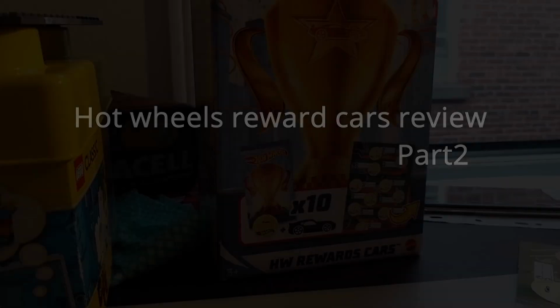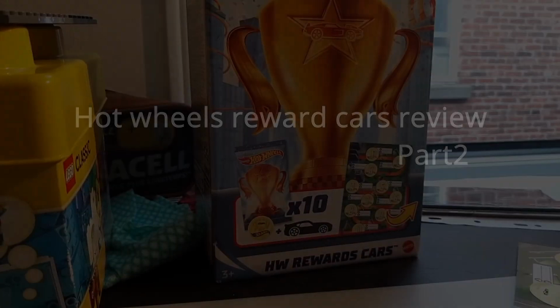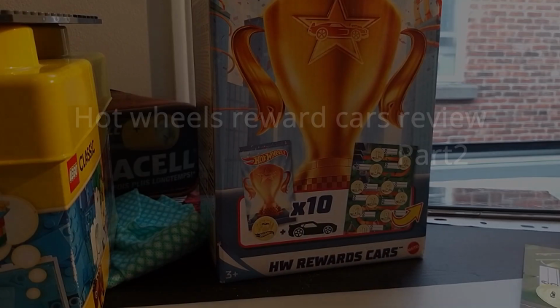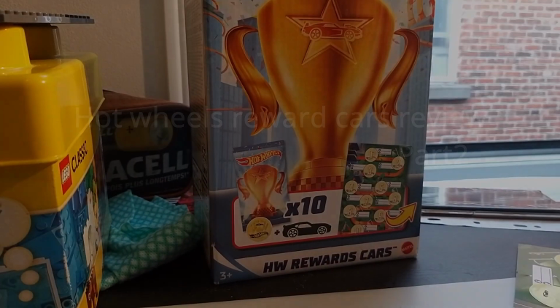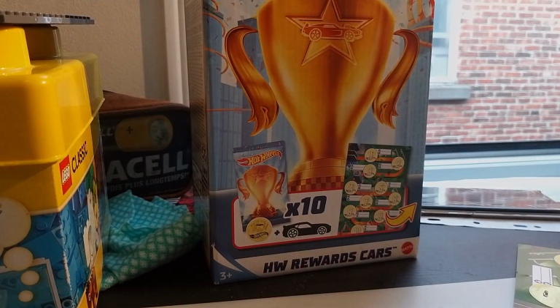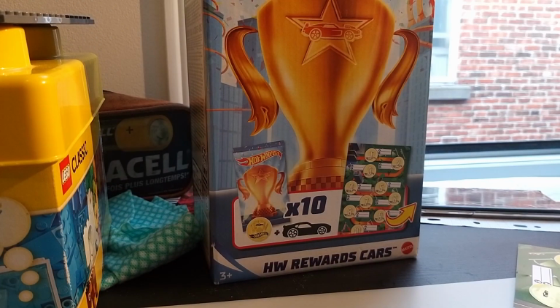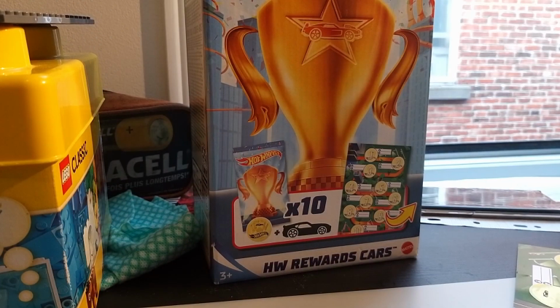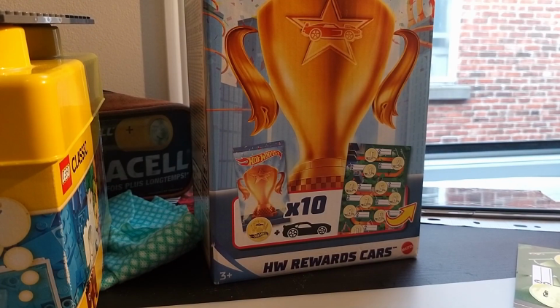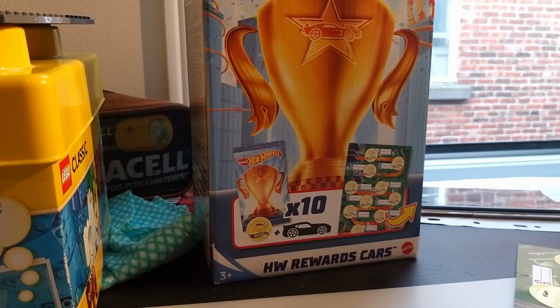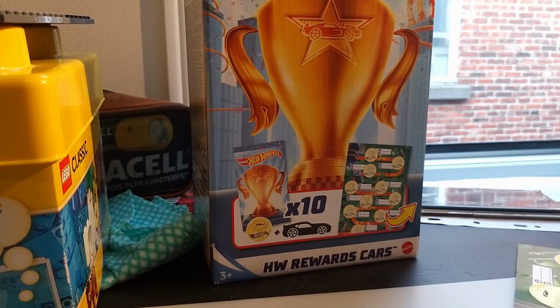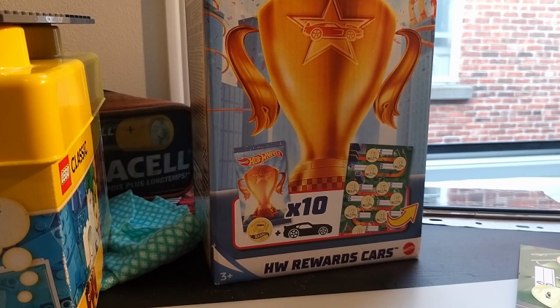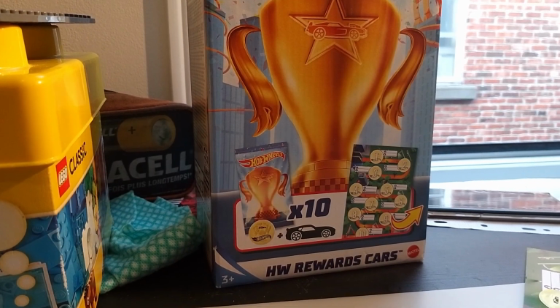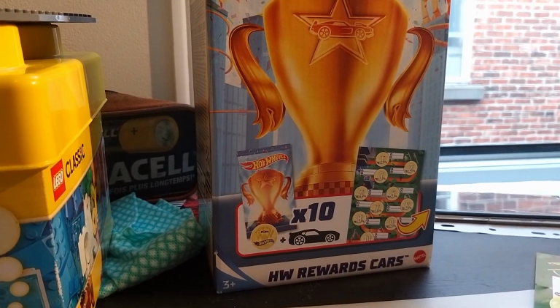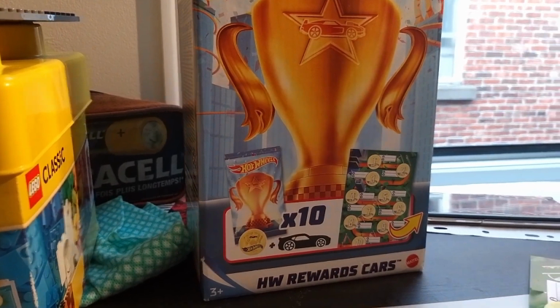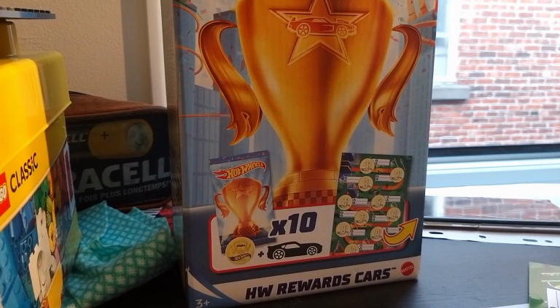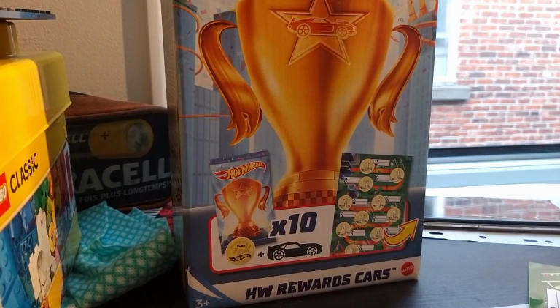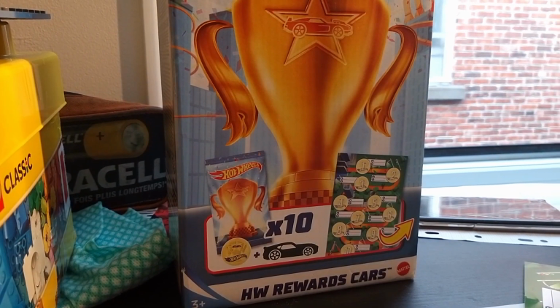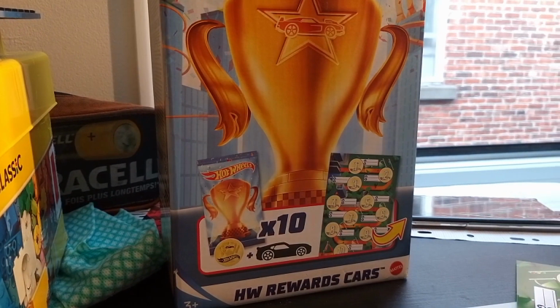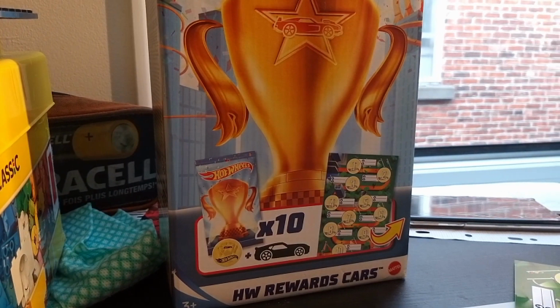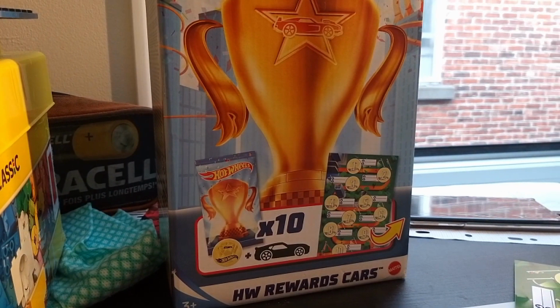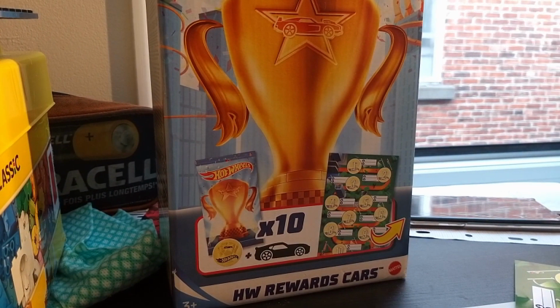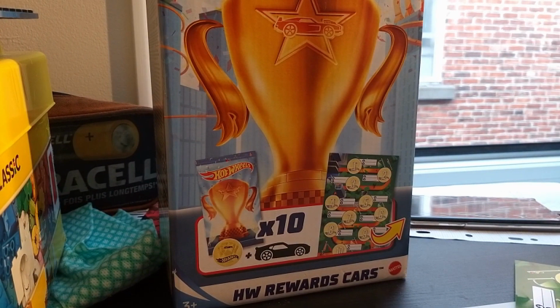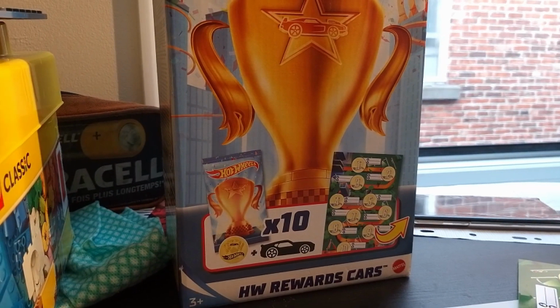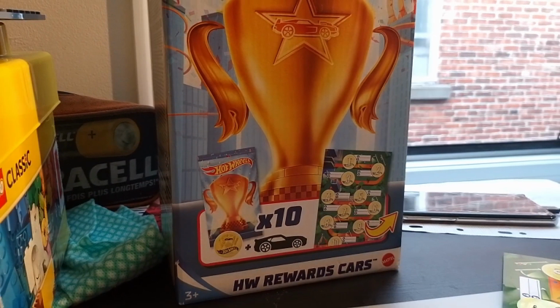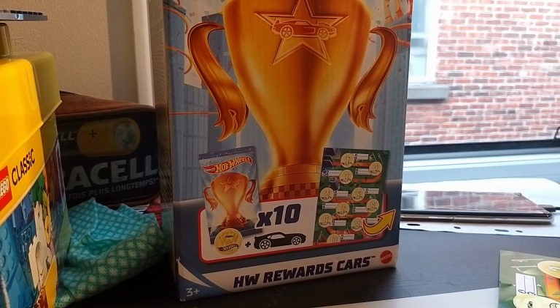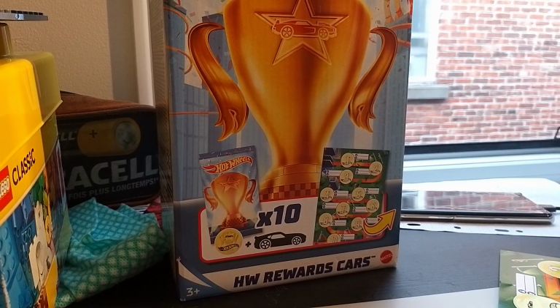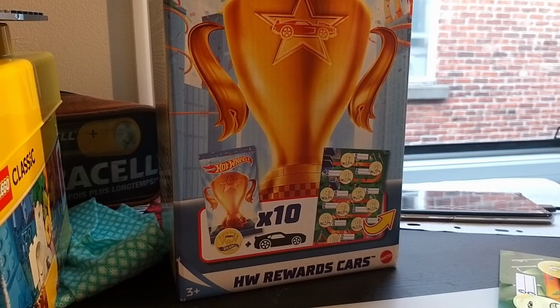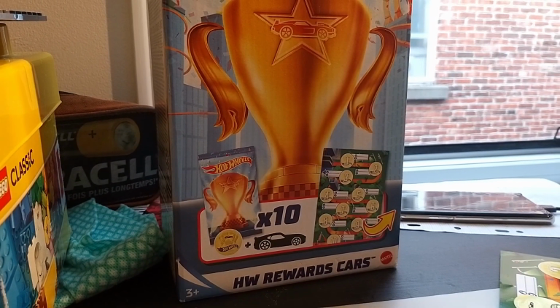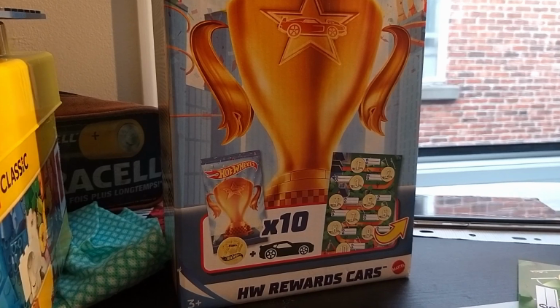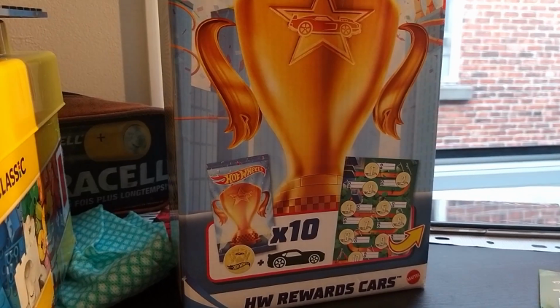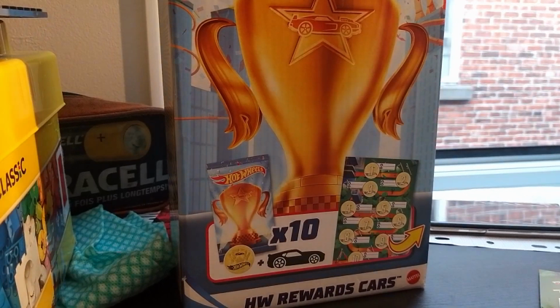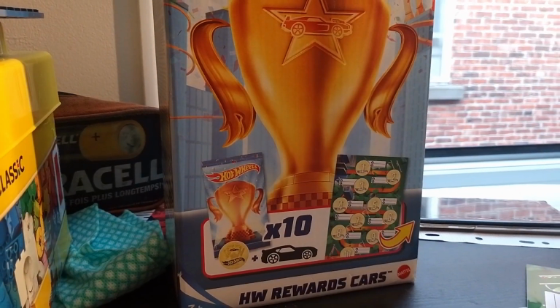Hello guys, welcome to a brand new review by Hot Wheels Road Beasts. Today's presentation we are going to keep up the unboxing of the Hot Wheels Rewards cars. So let's get started.